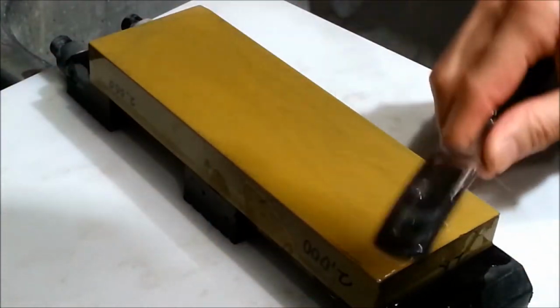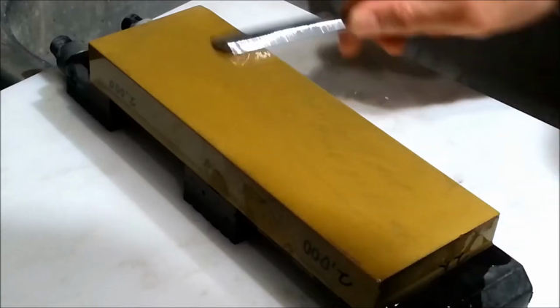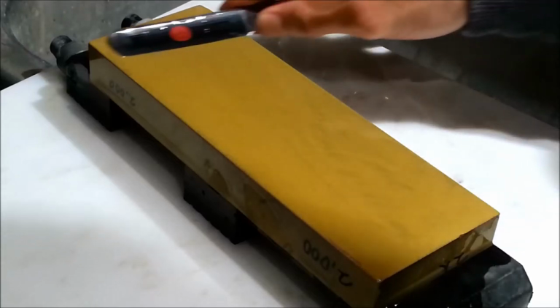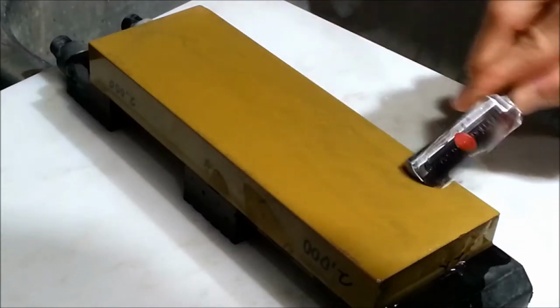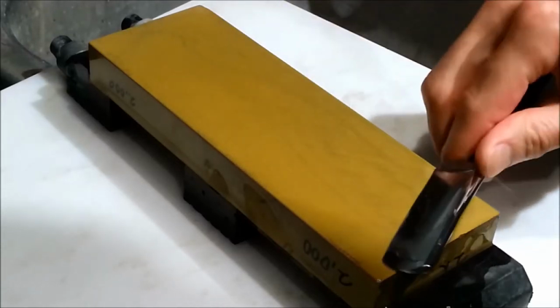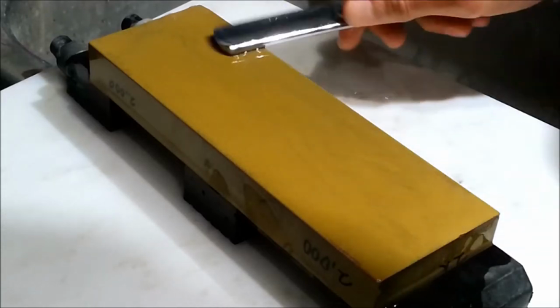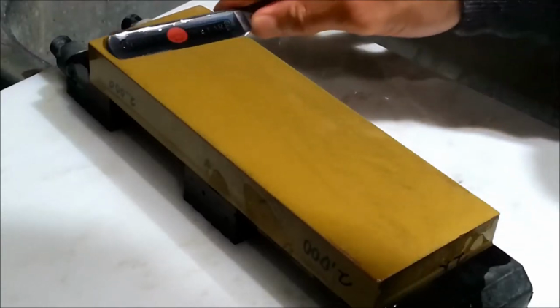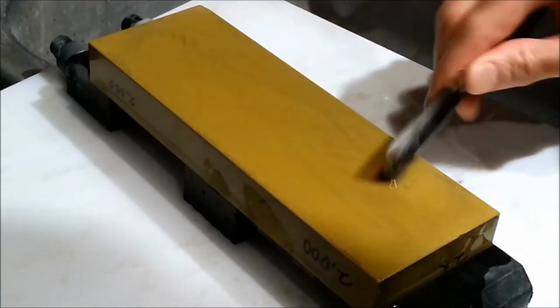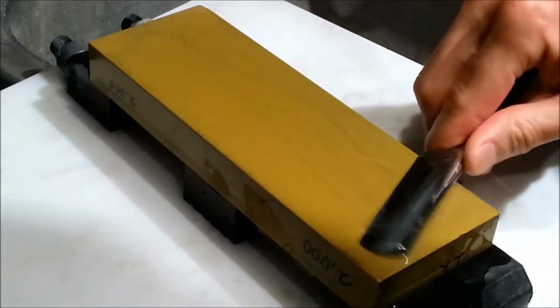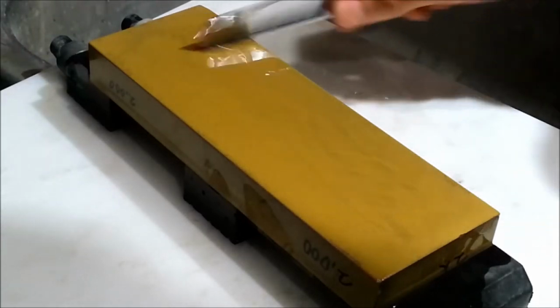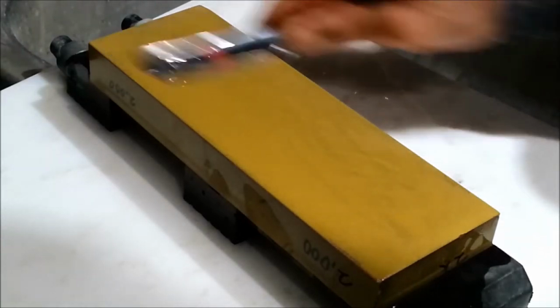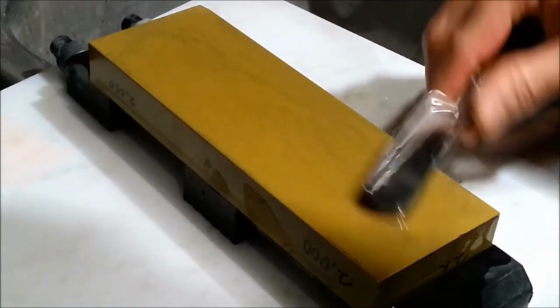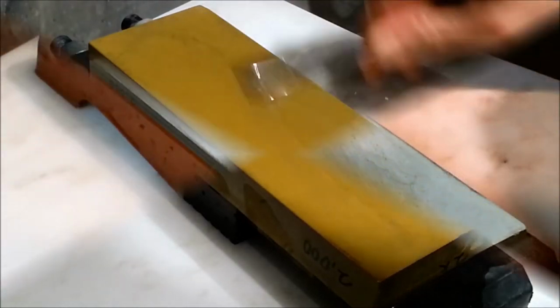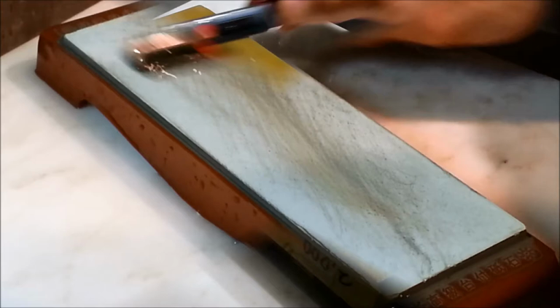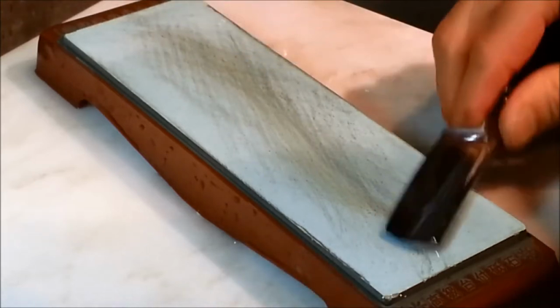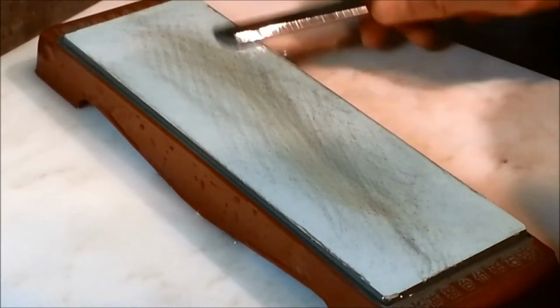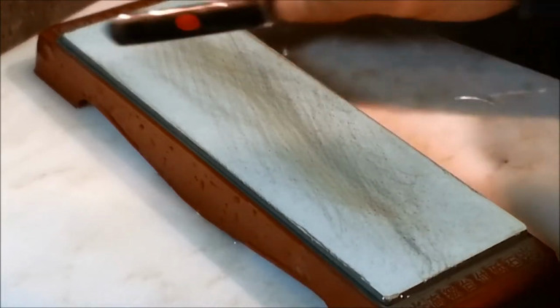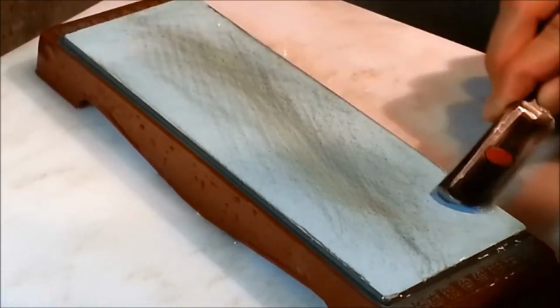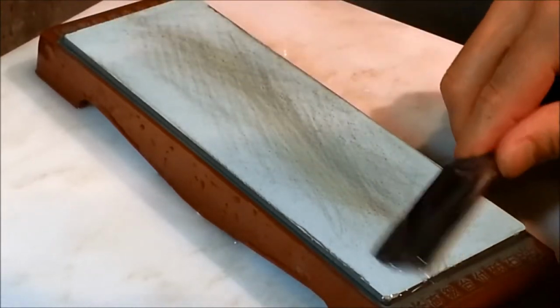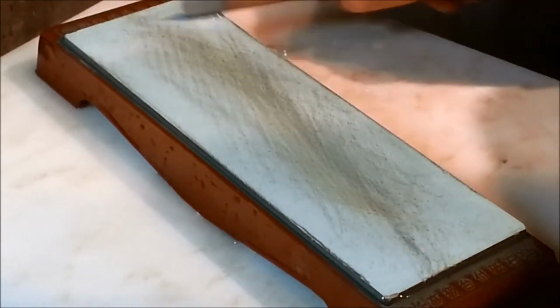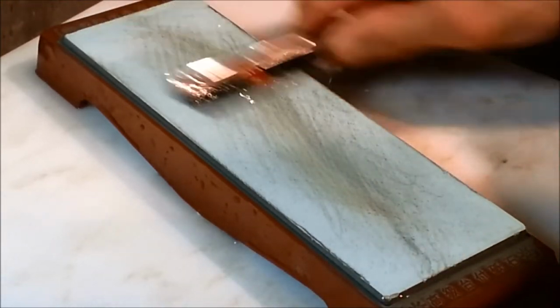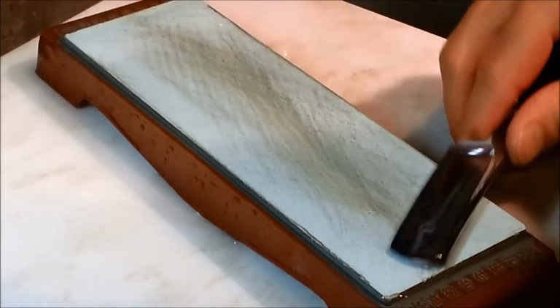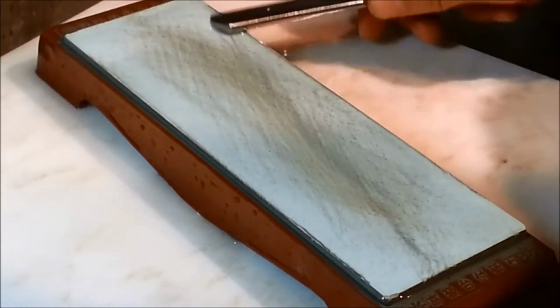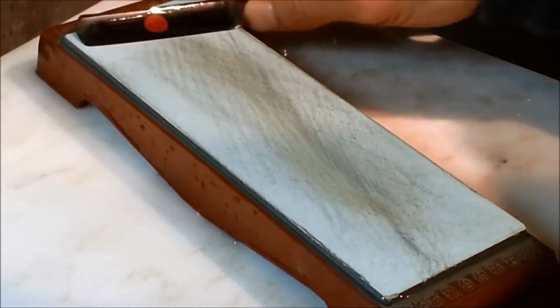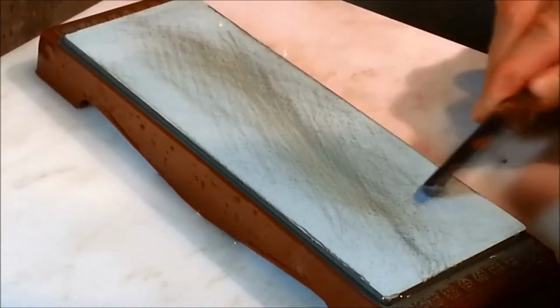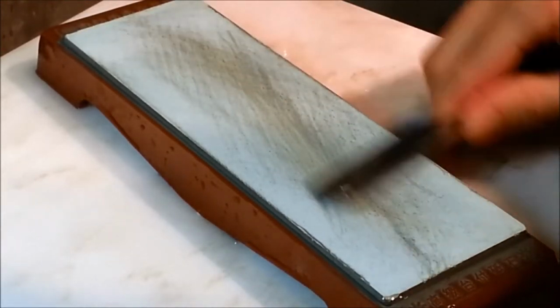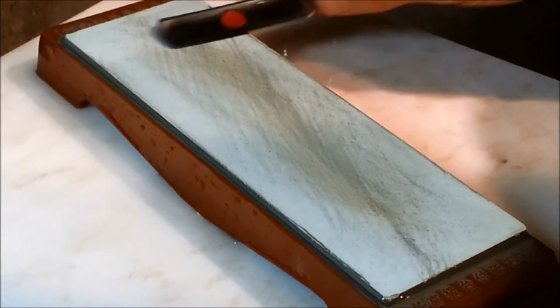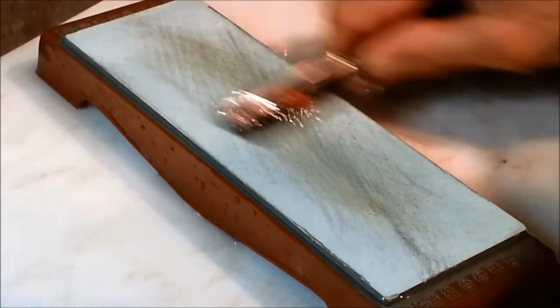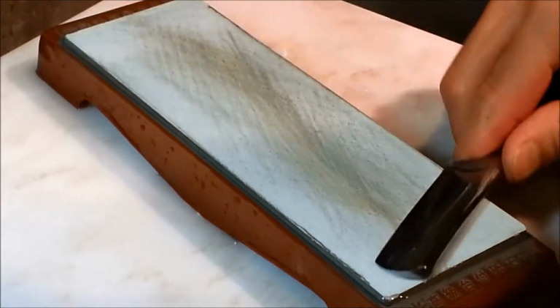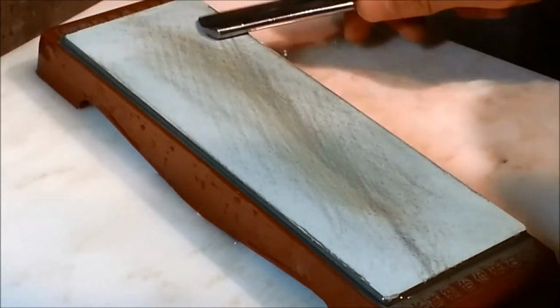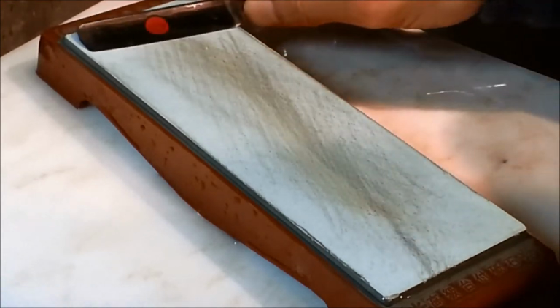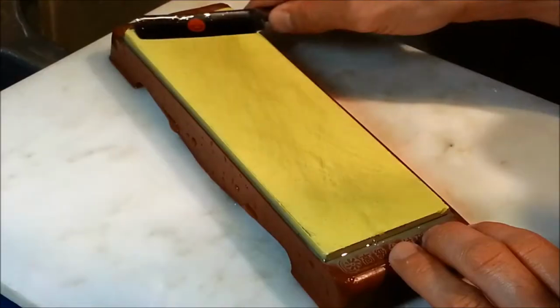The first stone properly sets the razor's bevel. The bevel should be perfectly even and flat. The next stone refines the edge and brings the razor to a near shave-ready state.